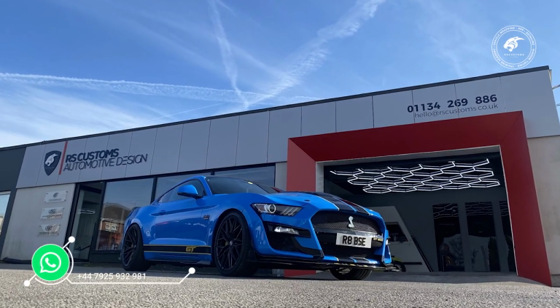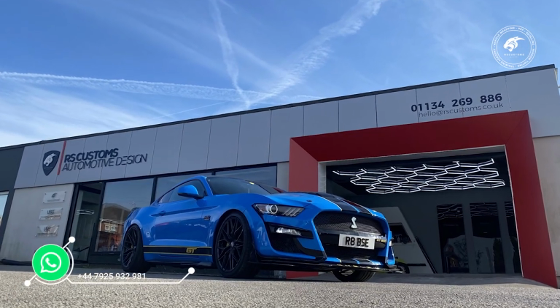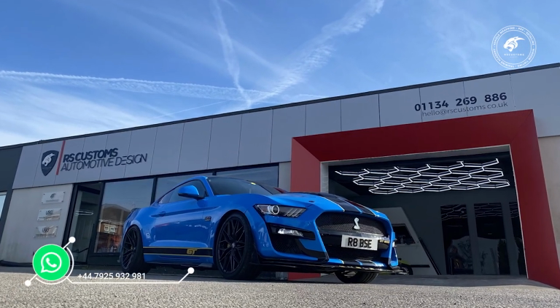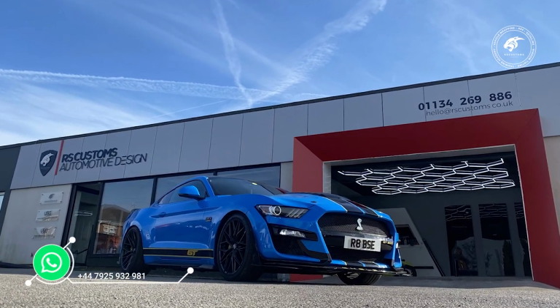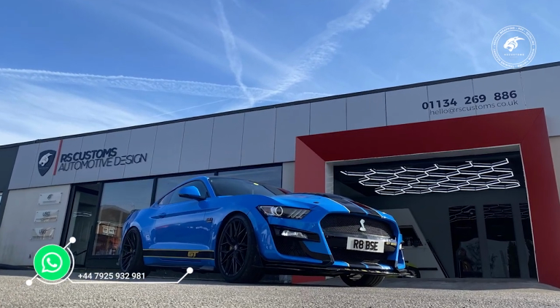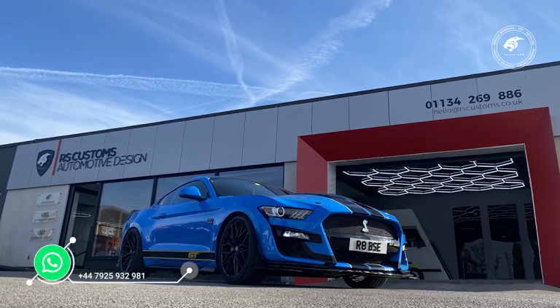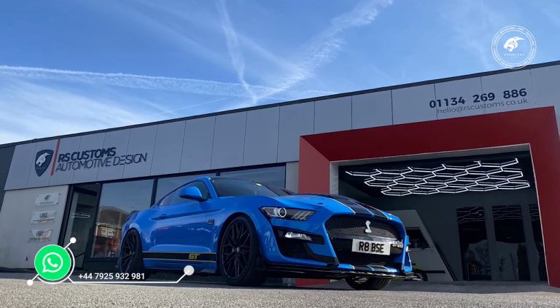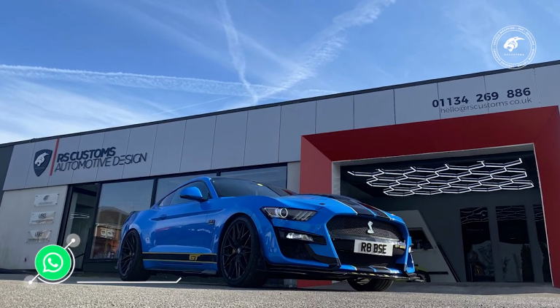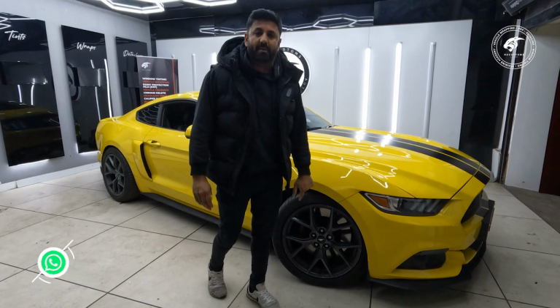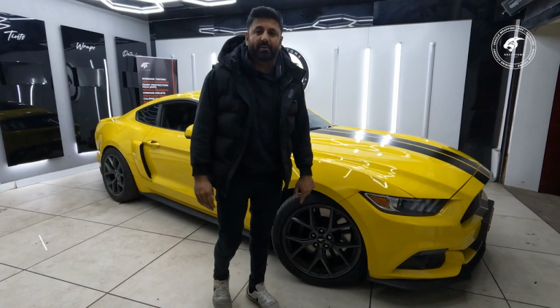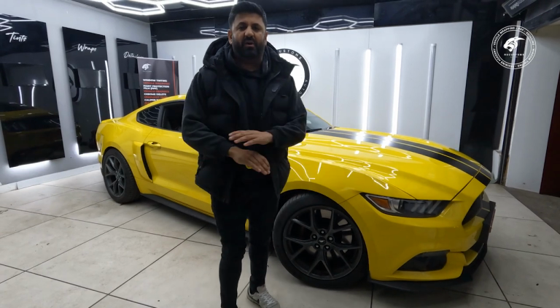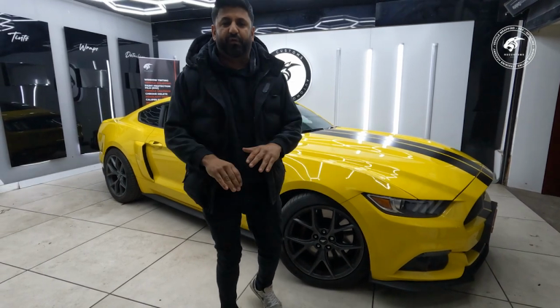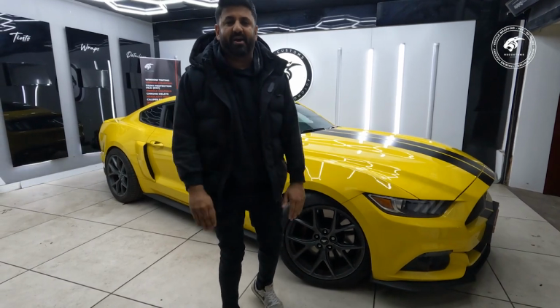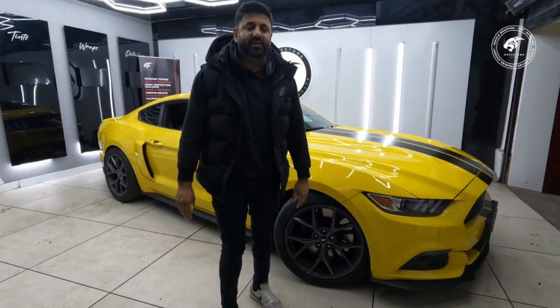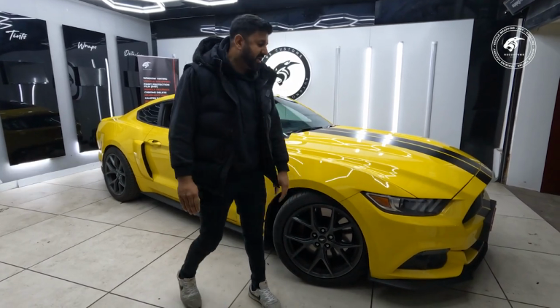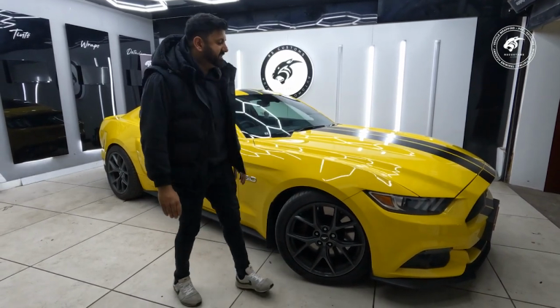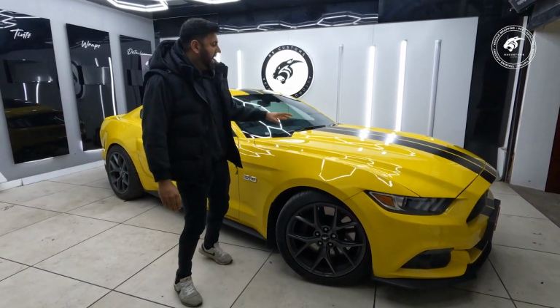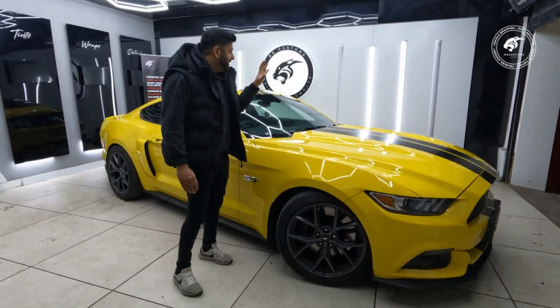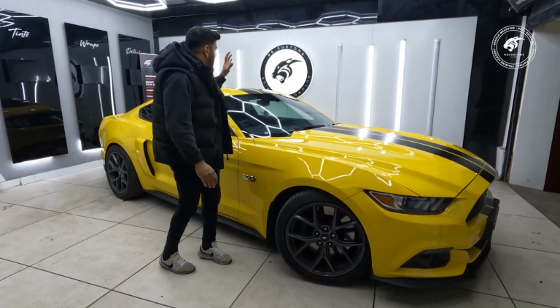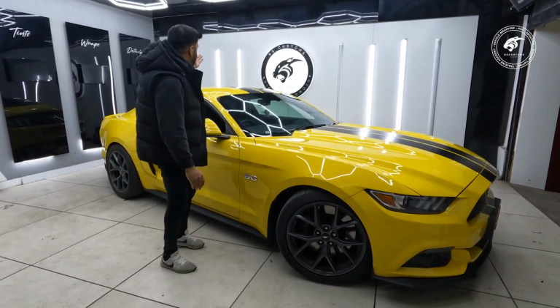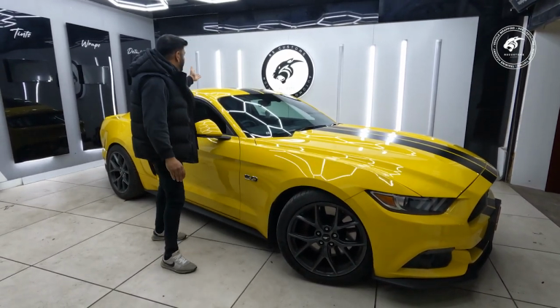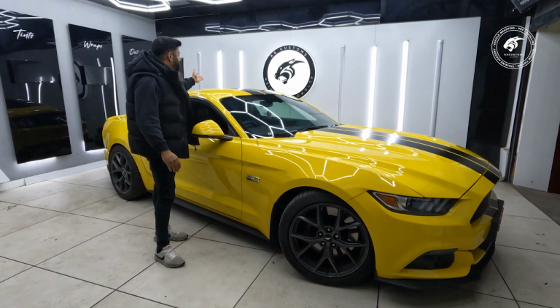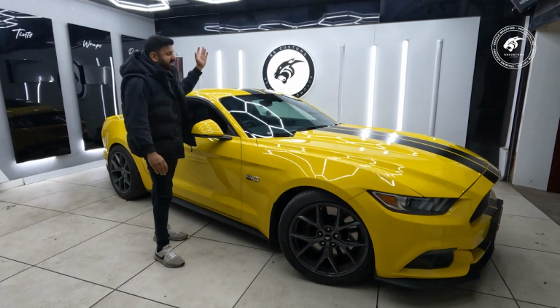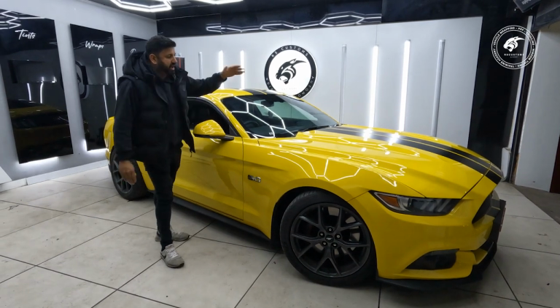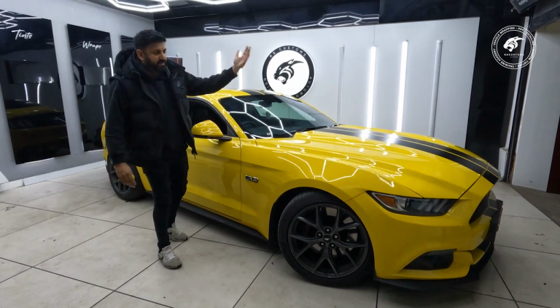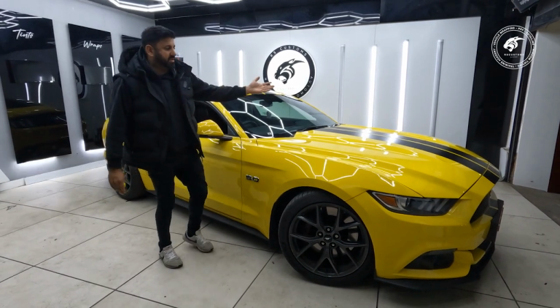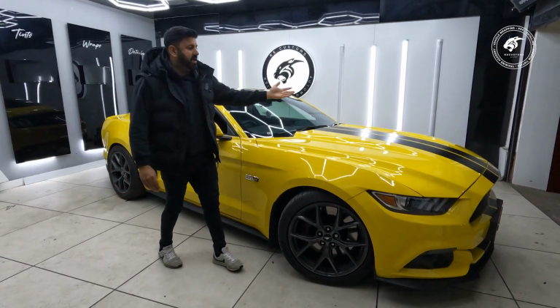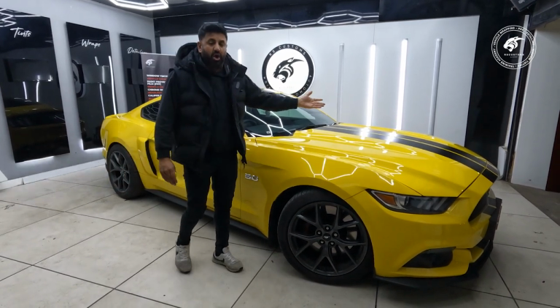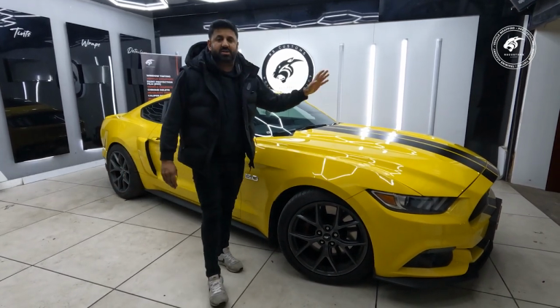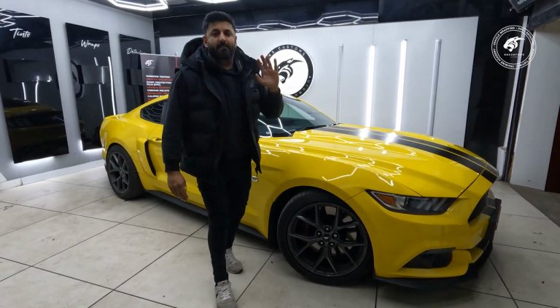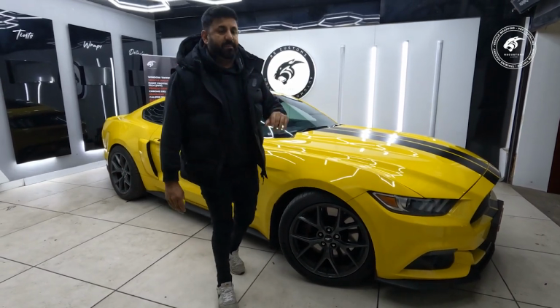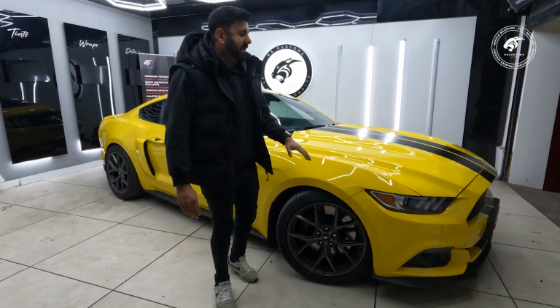We're going to change the stripes — the stripes are going to go into Miami blue. The calipers are going to go into Miami blue as well. So we're going for a full American conversion here. All the roof stripes are going to get taken off and replaced with gloss Miami blue stripes.